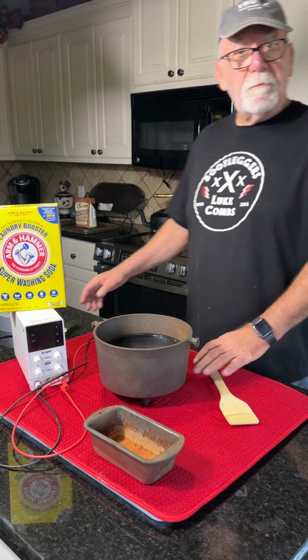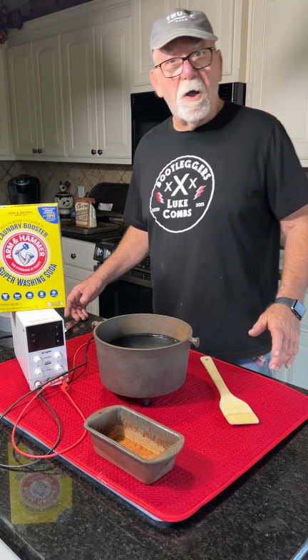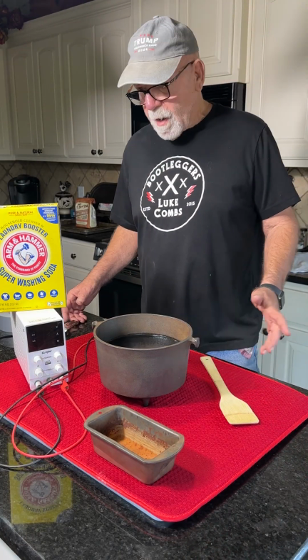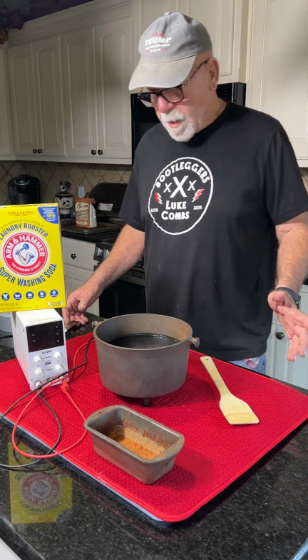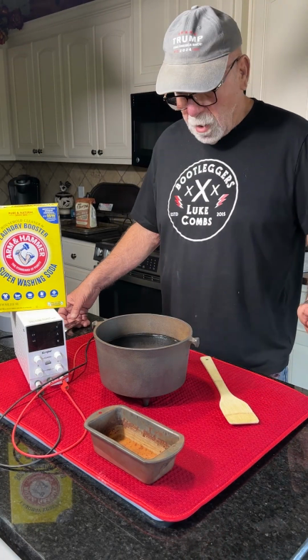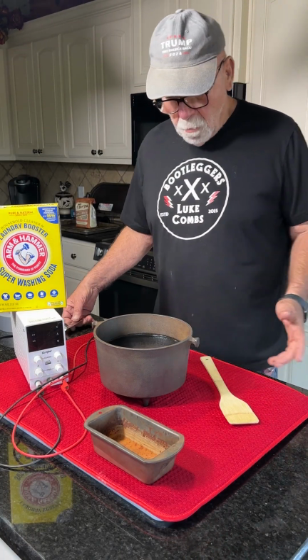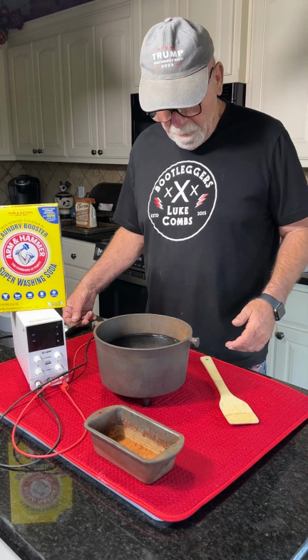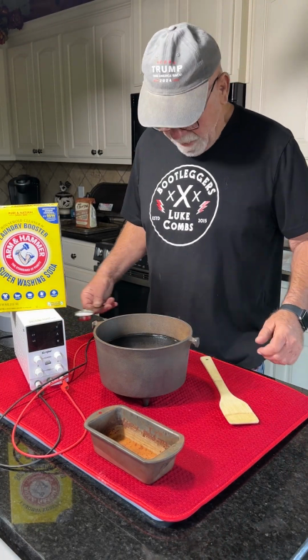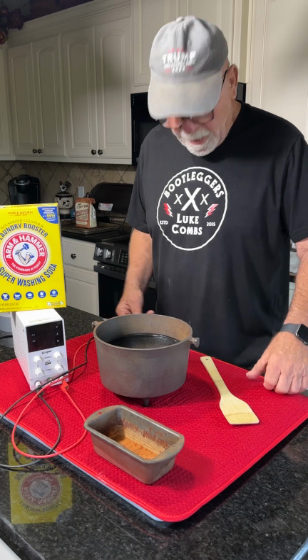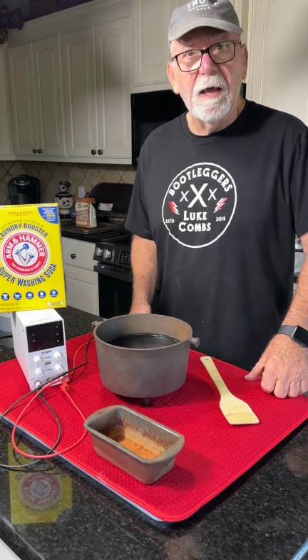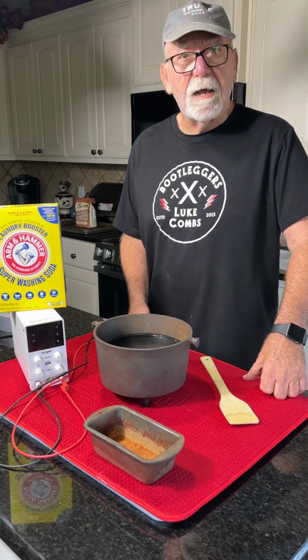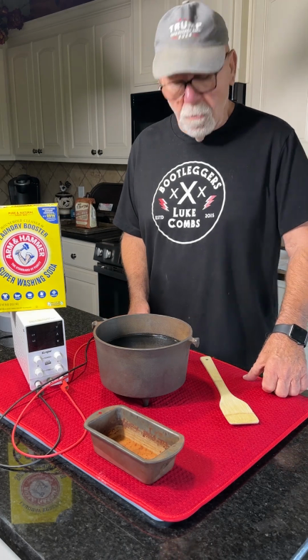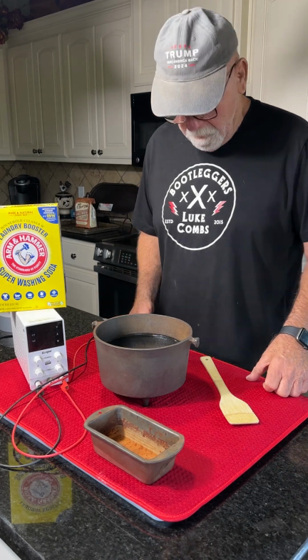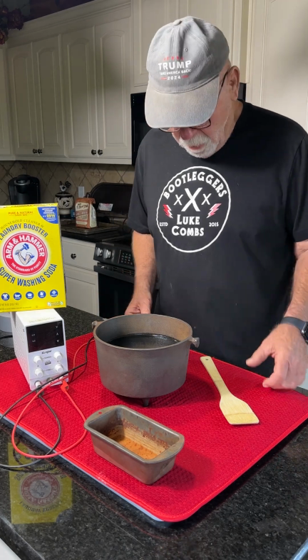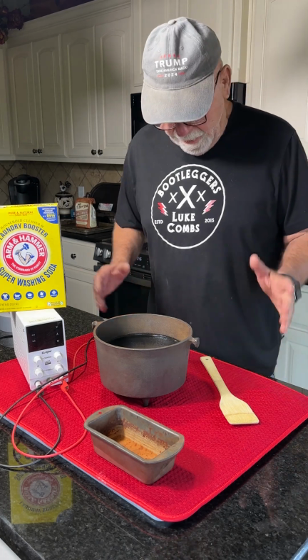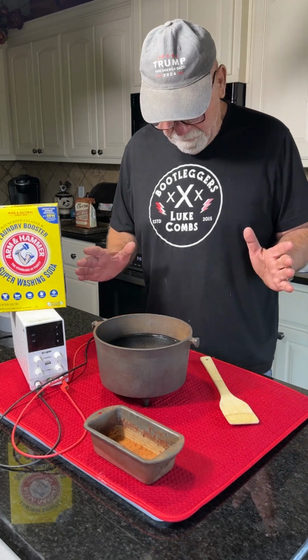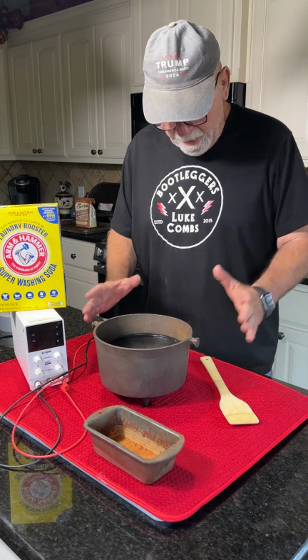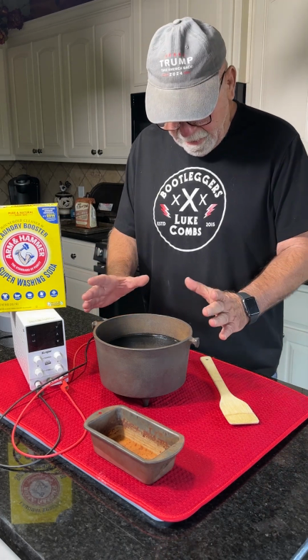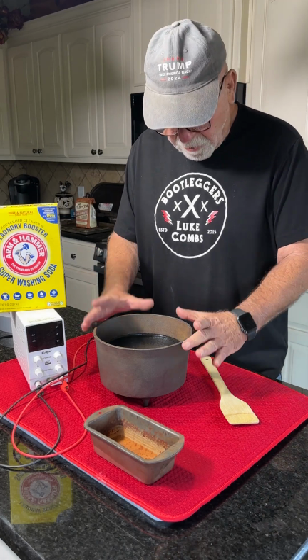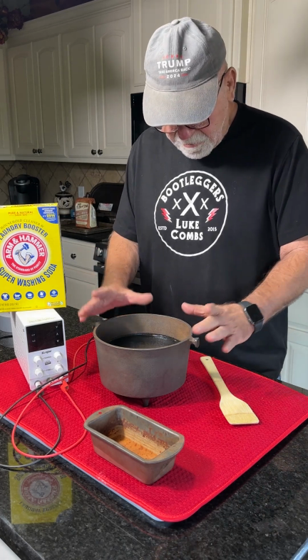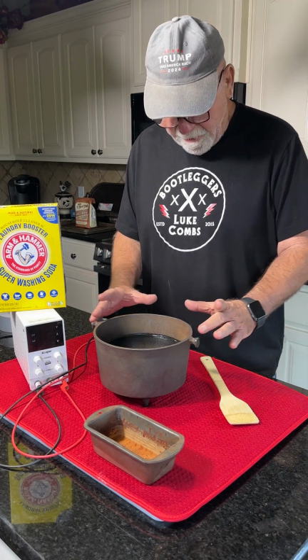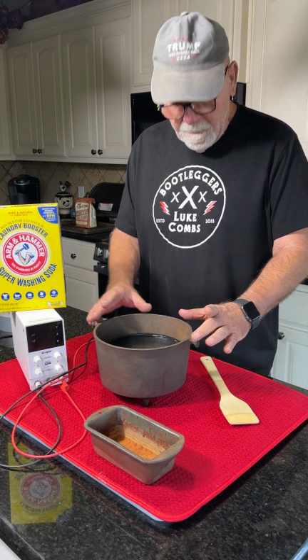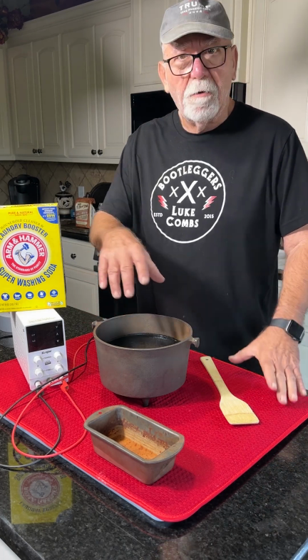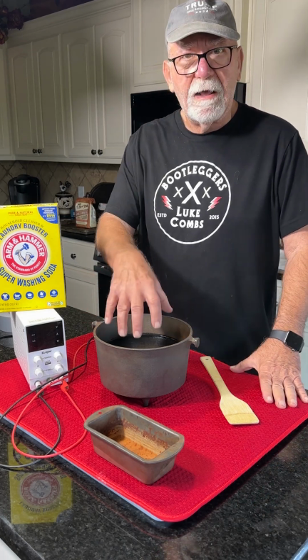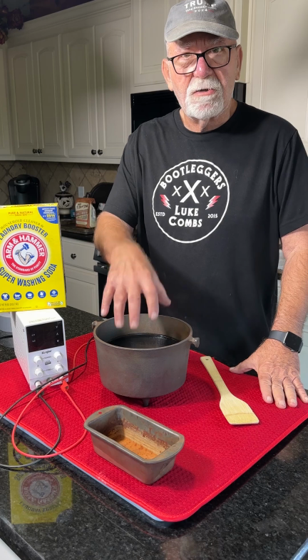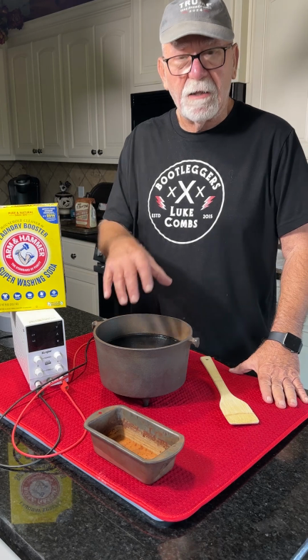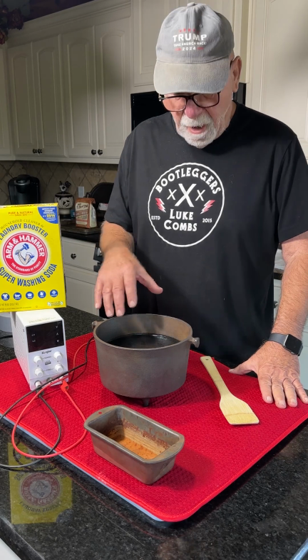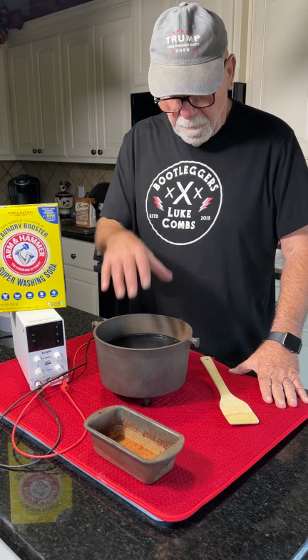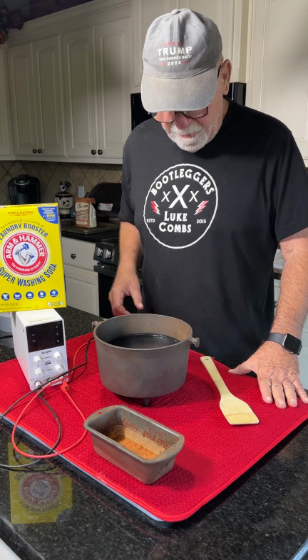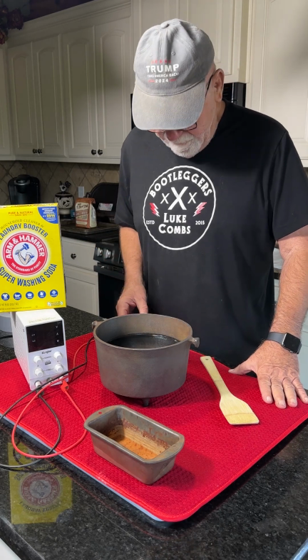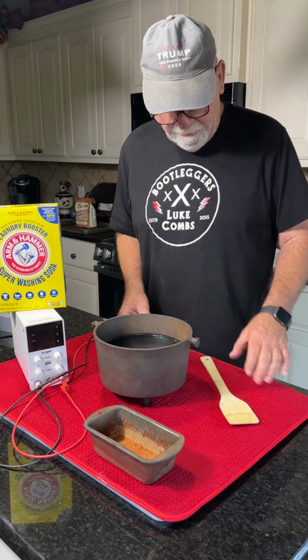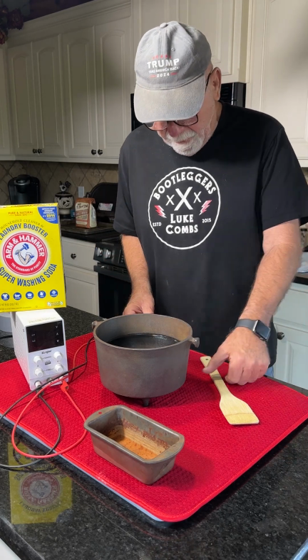Afternoon, fellas. Grandpa Graymoil, old man with a pan. This afternoon we're going to build a mini electrolysis tank on the inside of this pot so we can clean the inside of the pot.